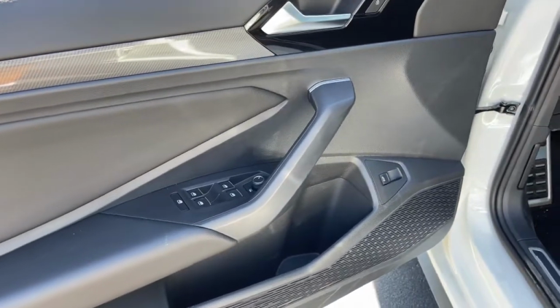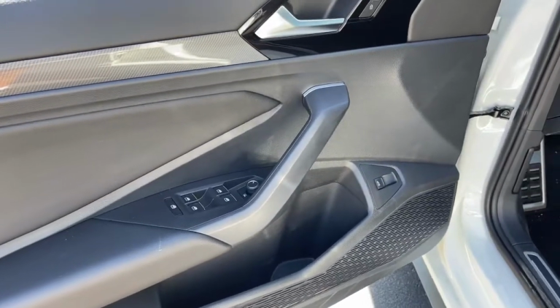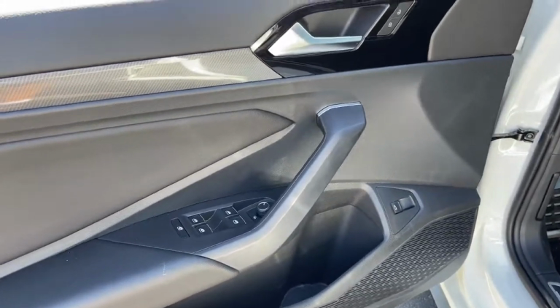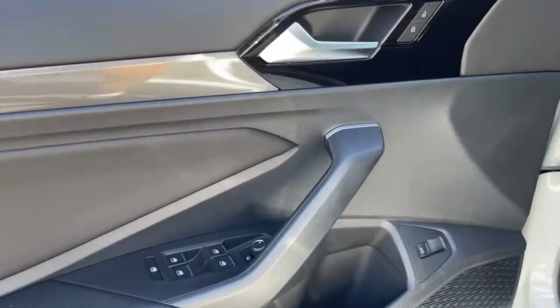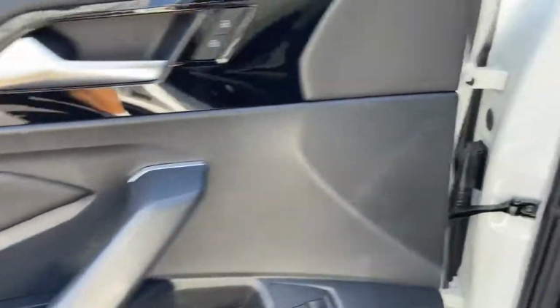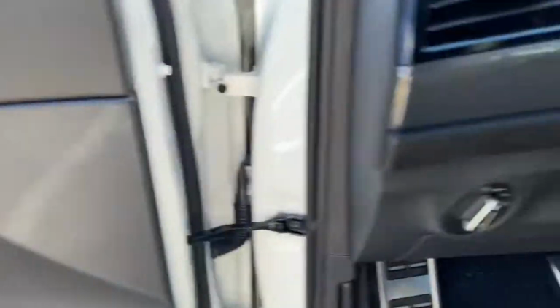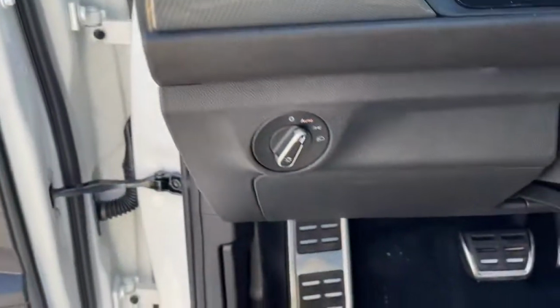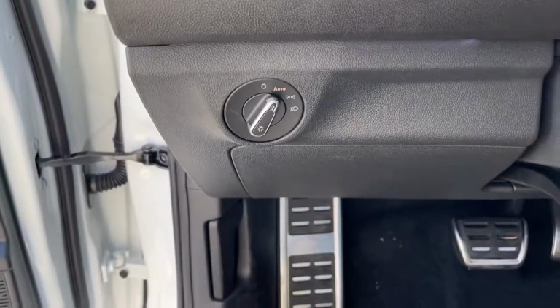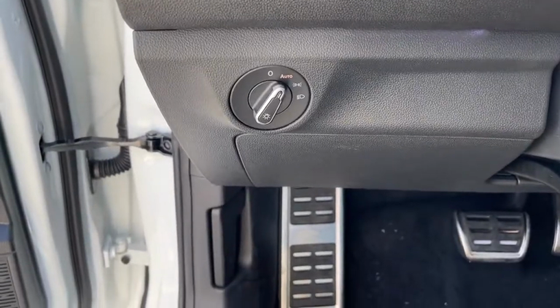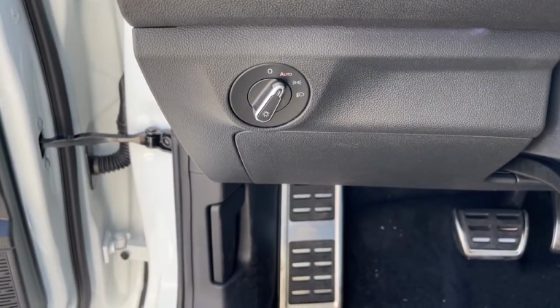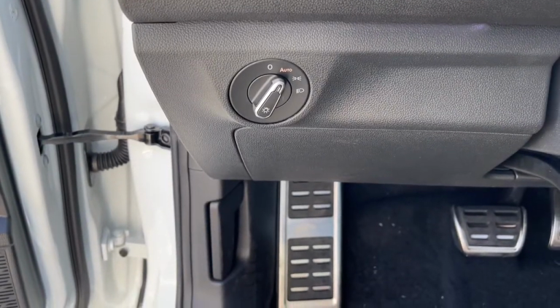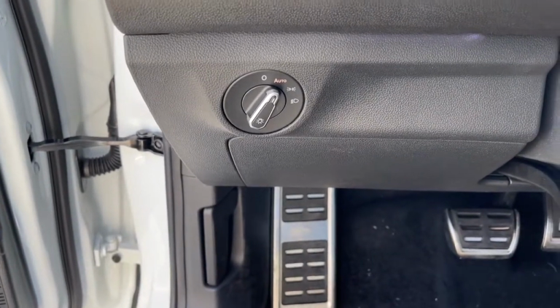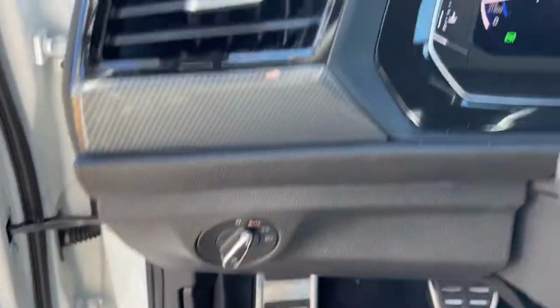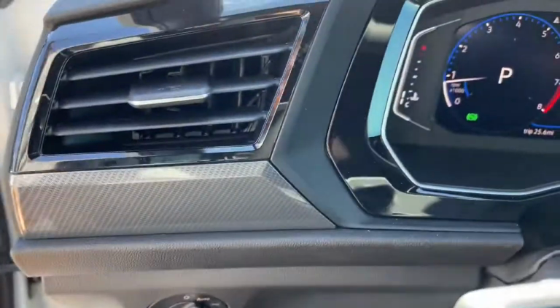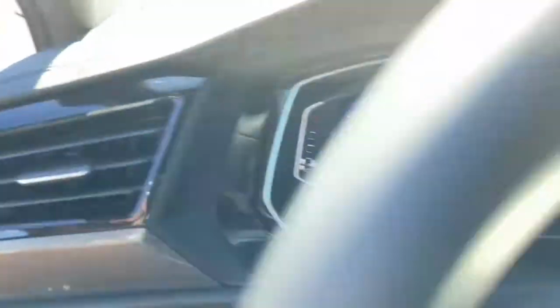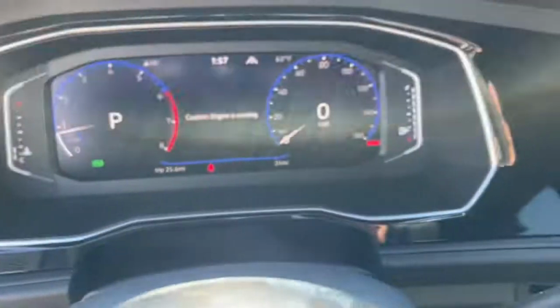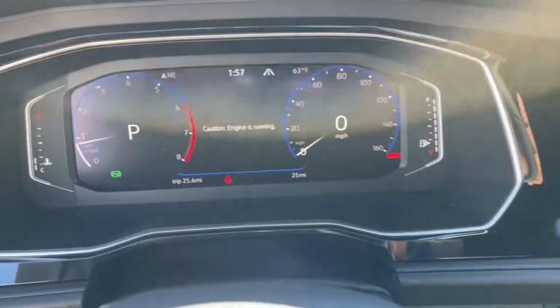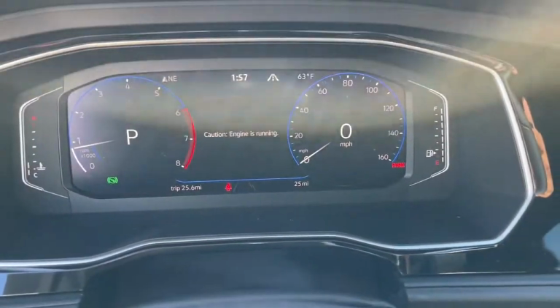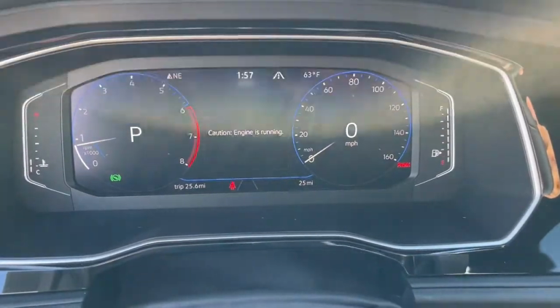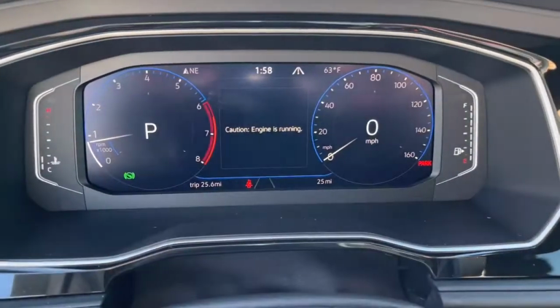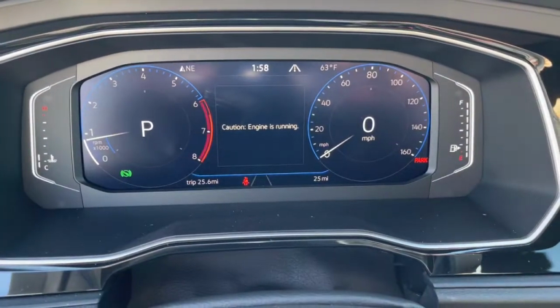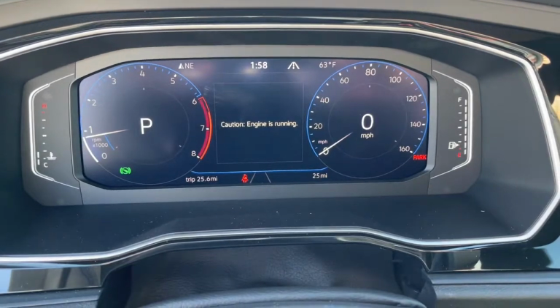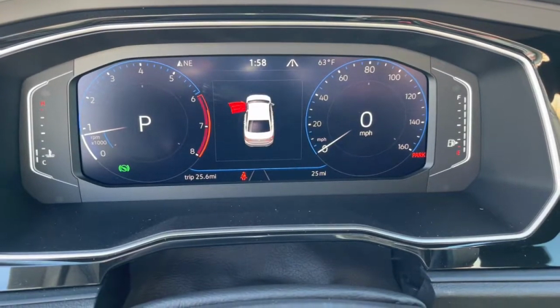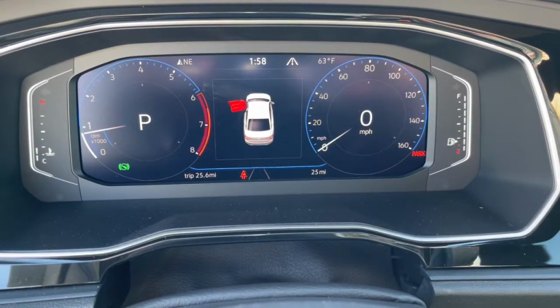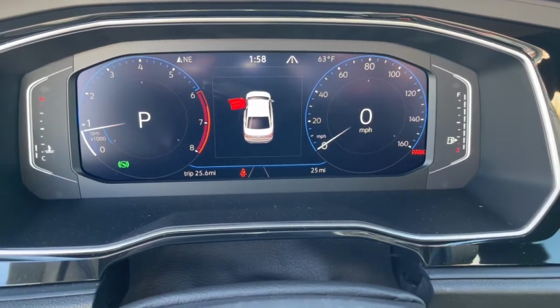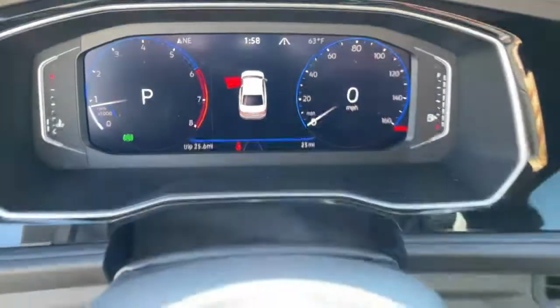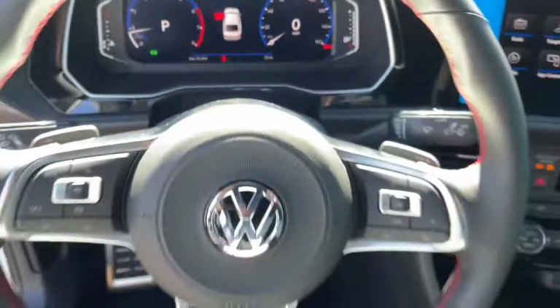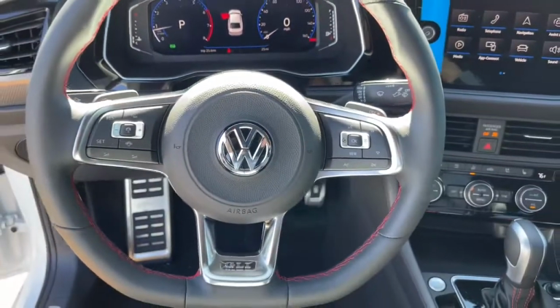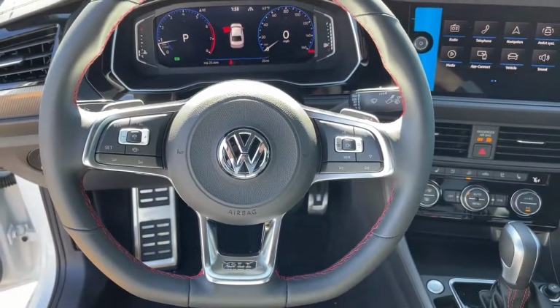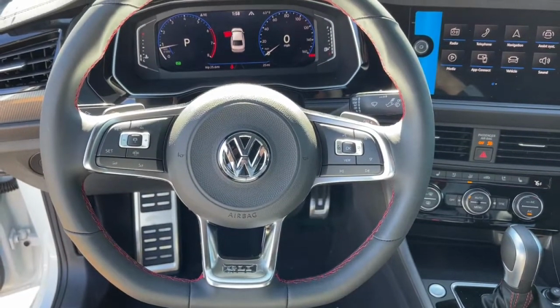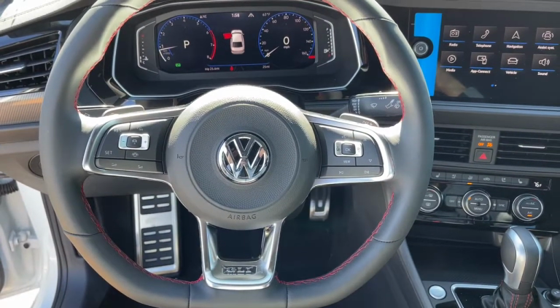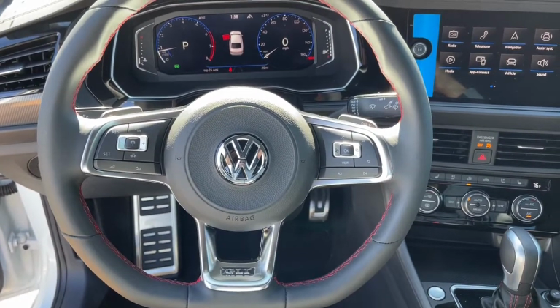Panoramic roof, keyless entry, electronic stability control, seat memory, trip computer, bucket seats, power windows, four-wheel disc brakes, power steering.